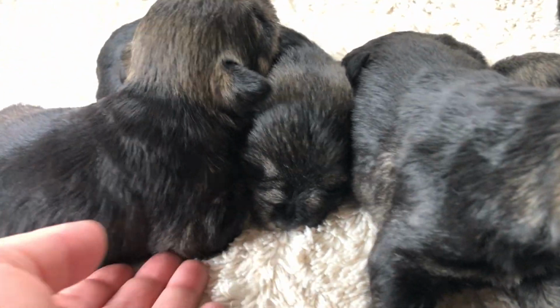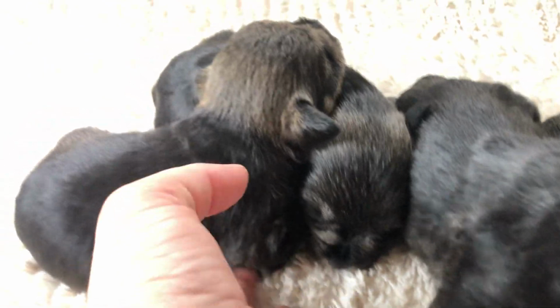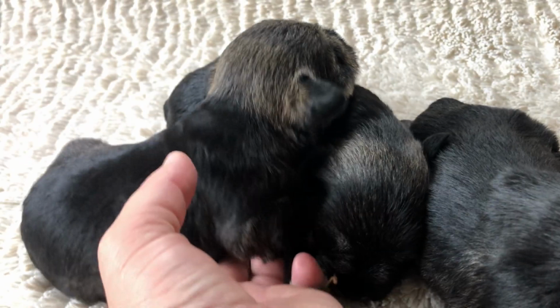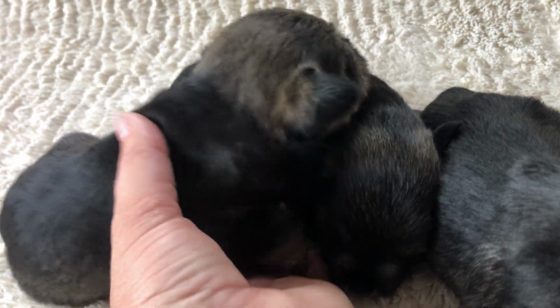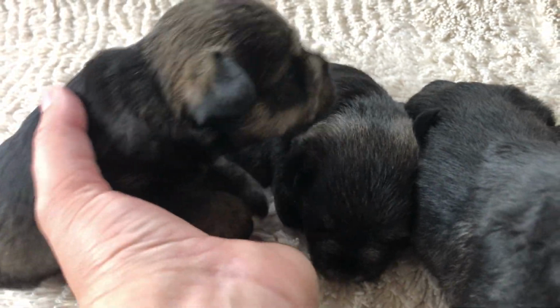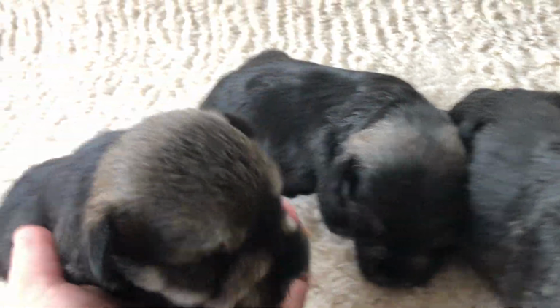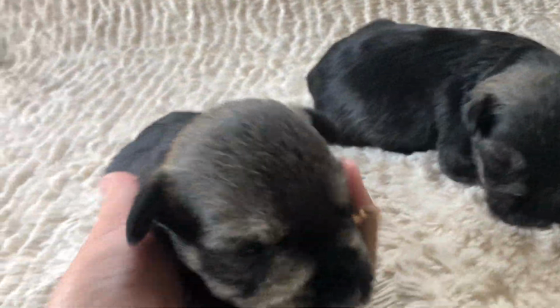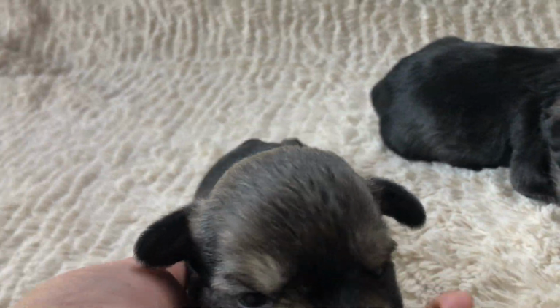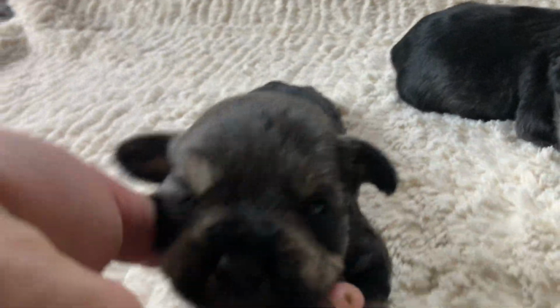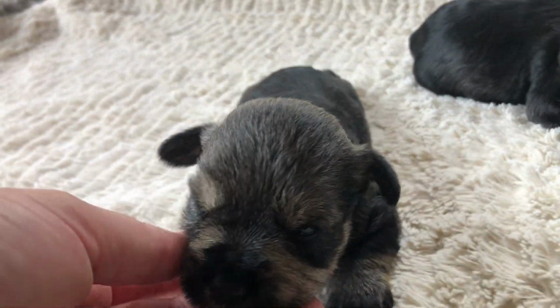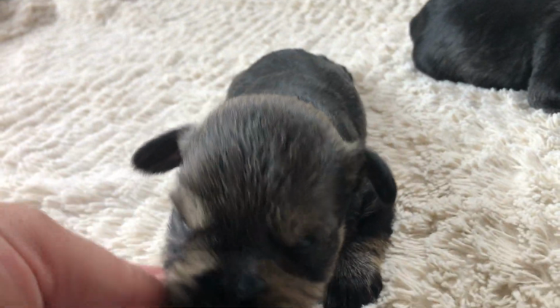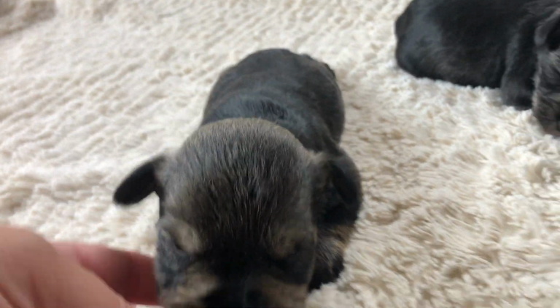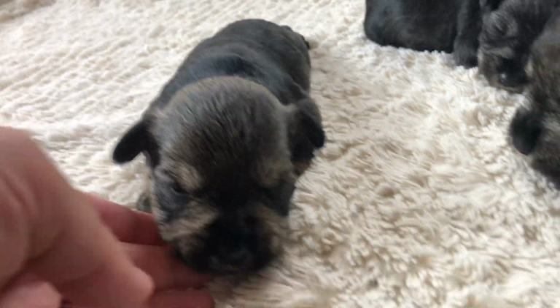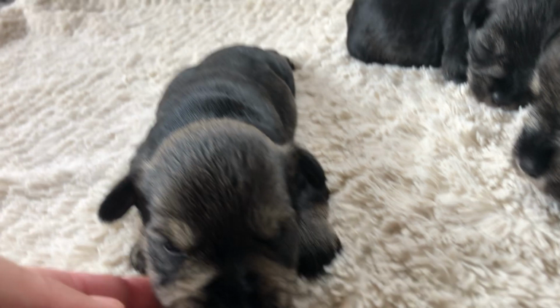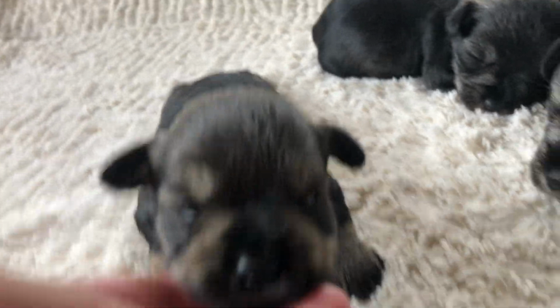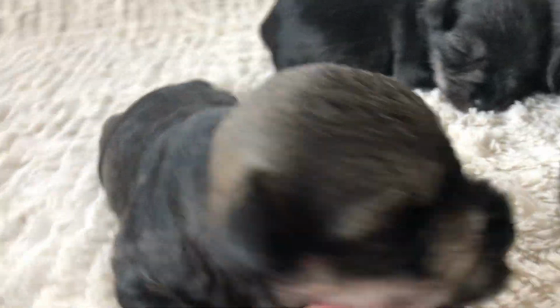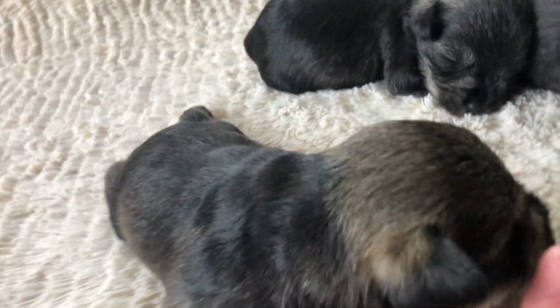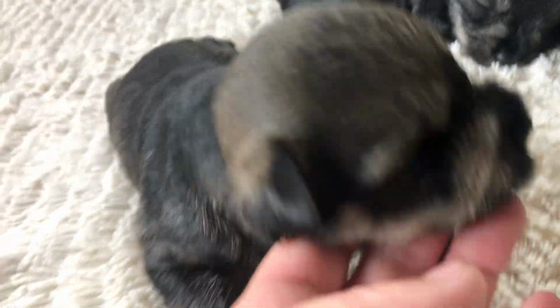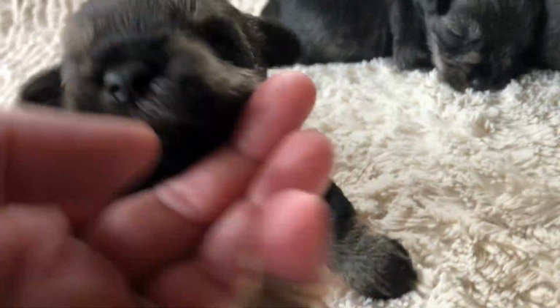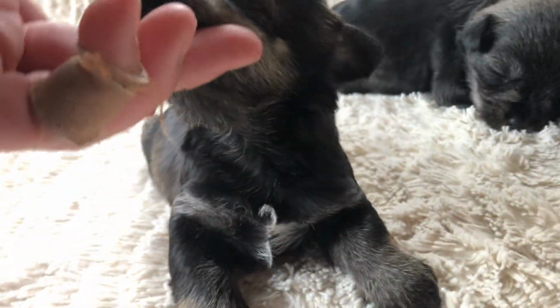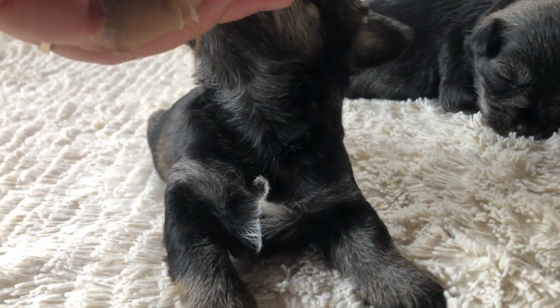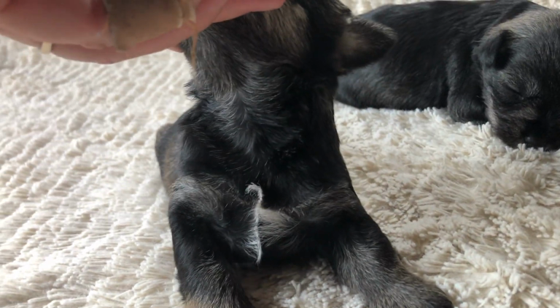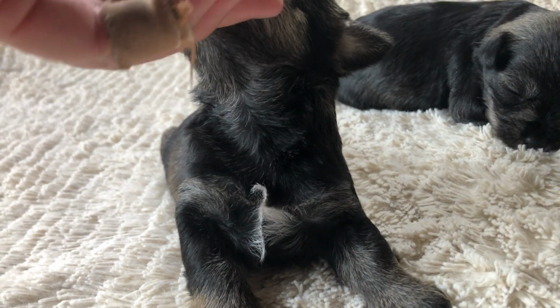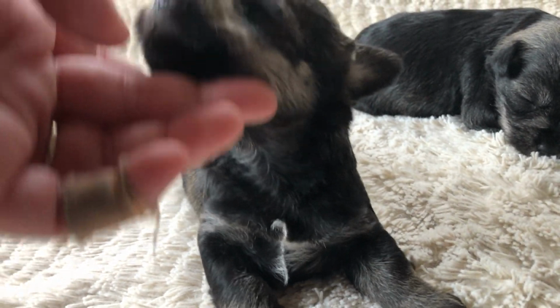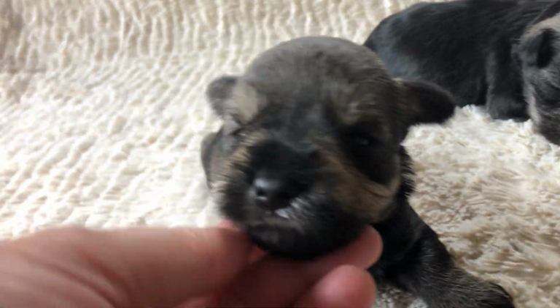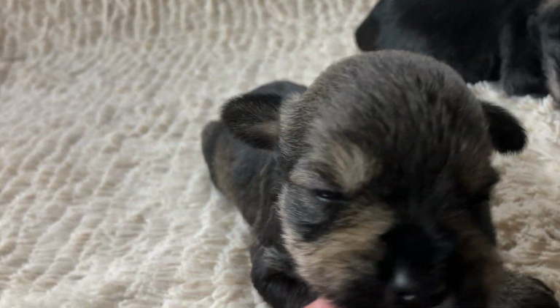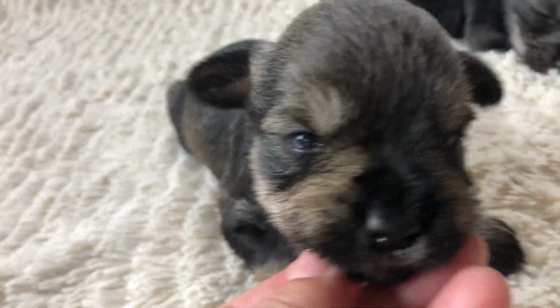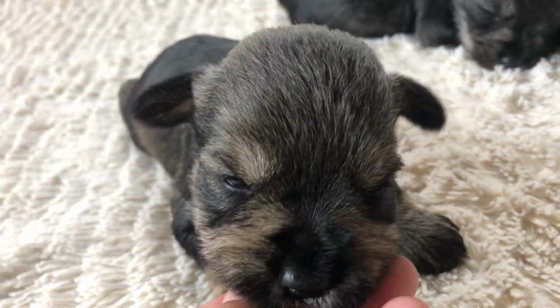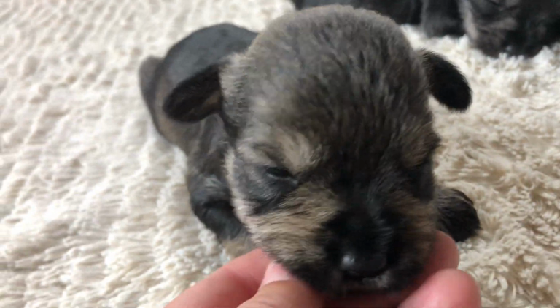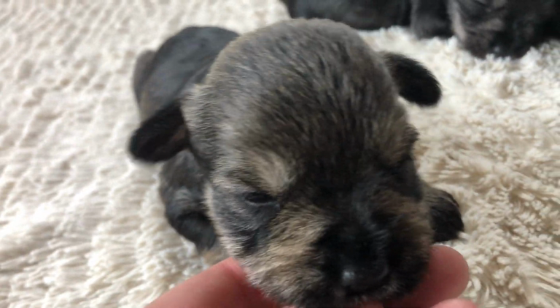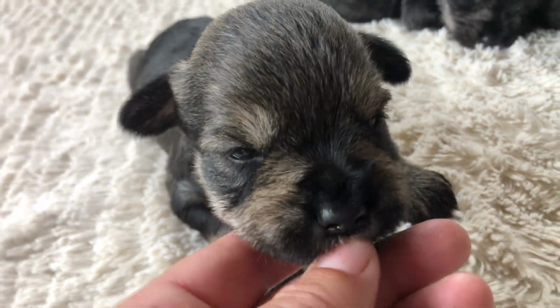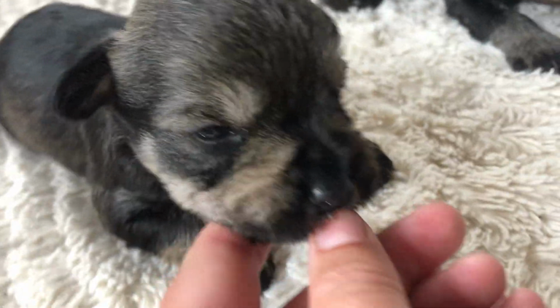Right here we have one of the smaller males. Are you the one with more white on your chest? Yes you are. Look at that — such pretty white on you.